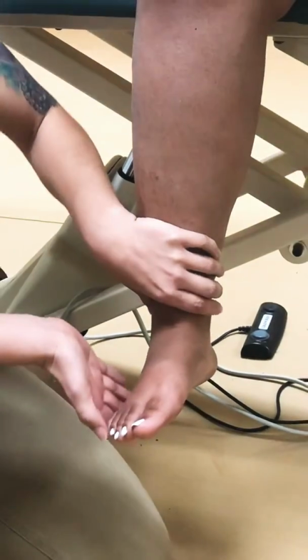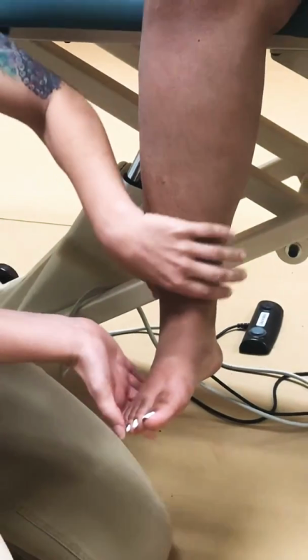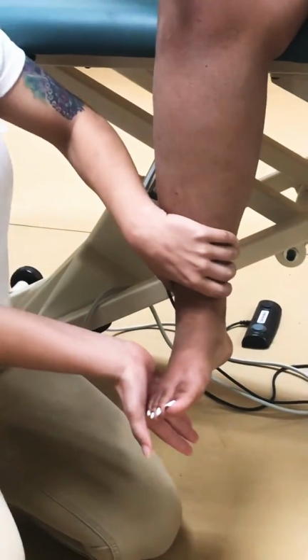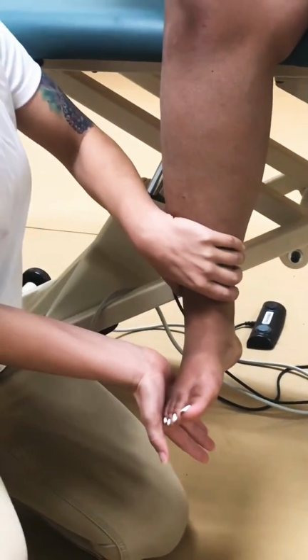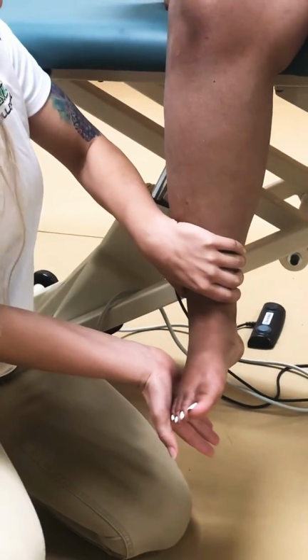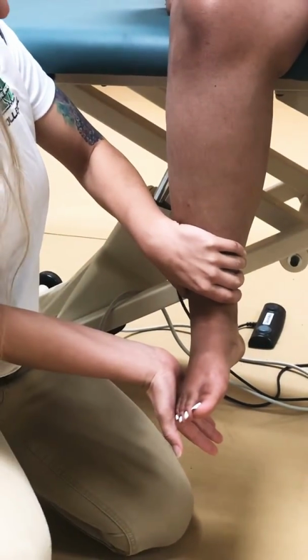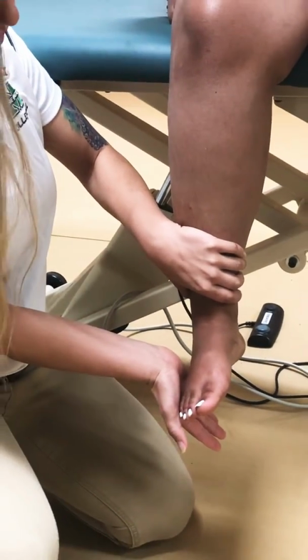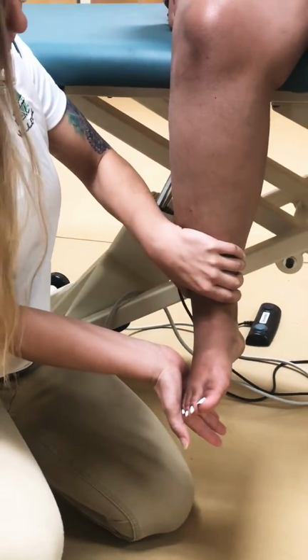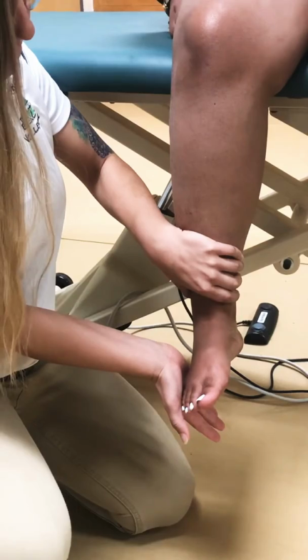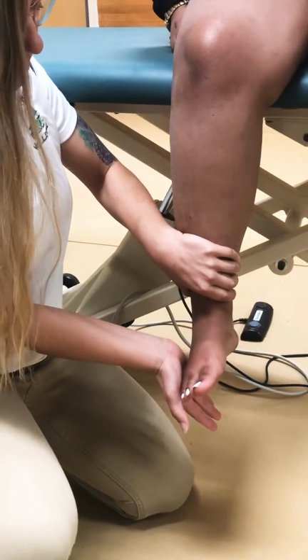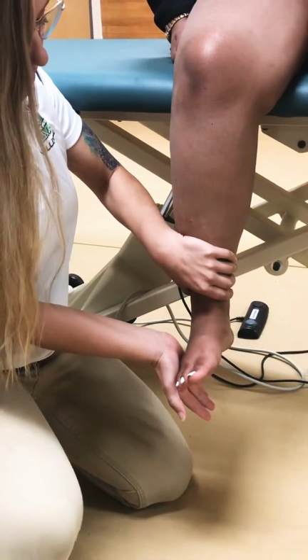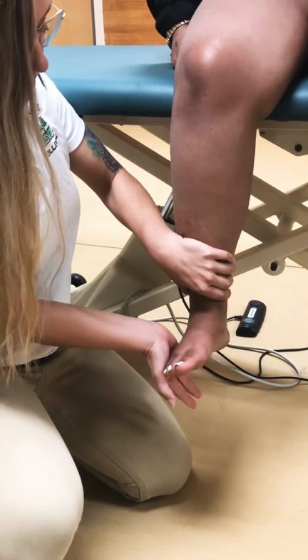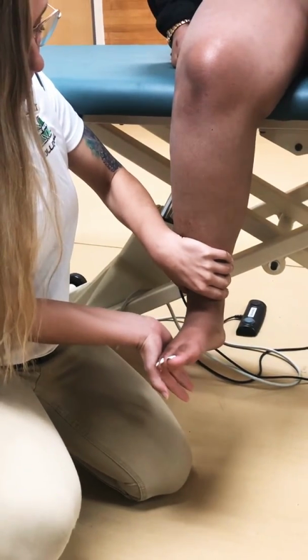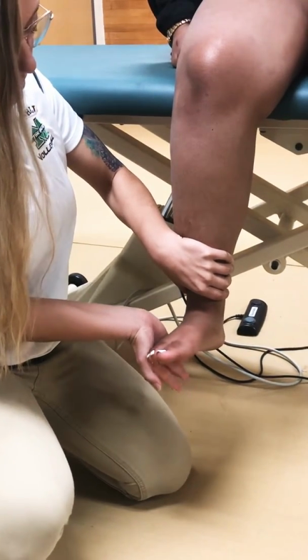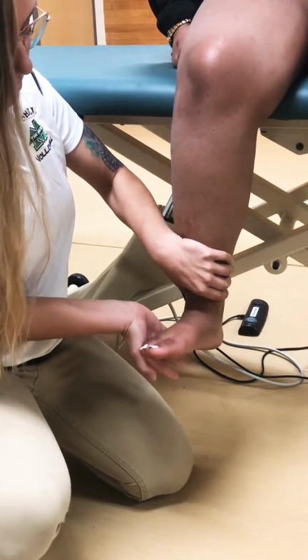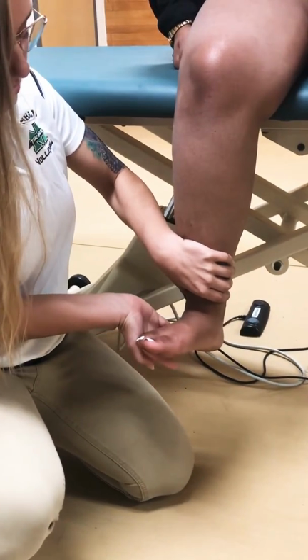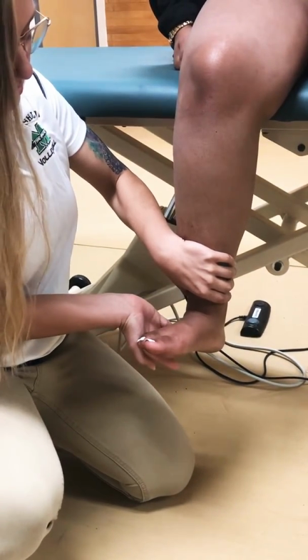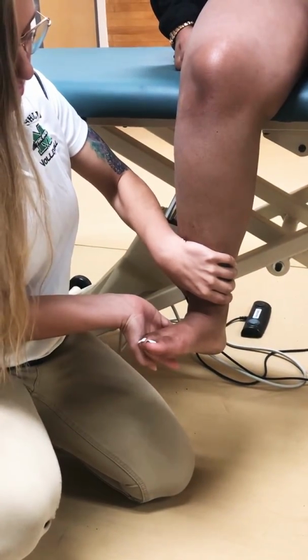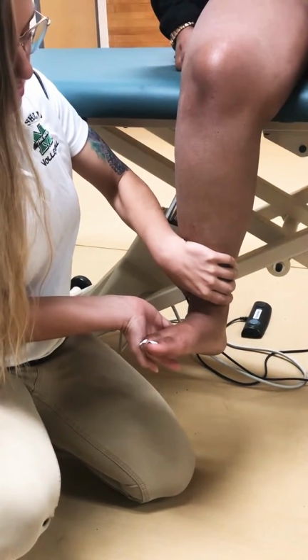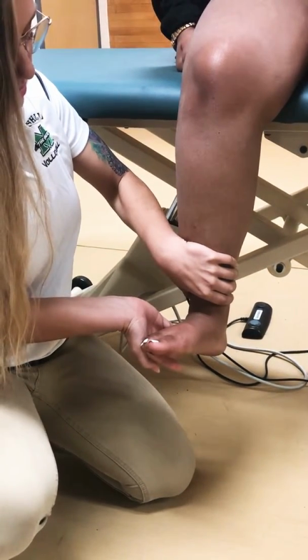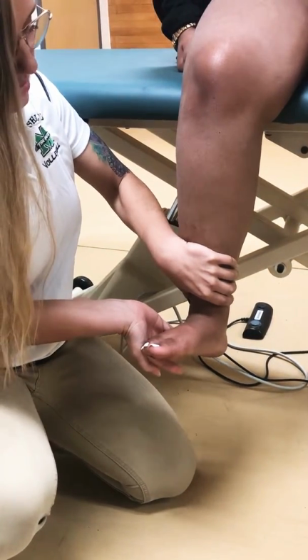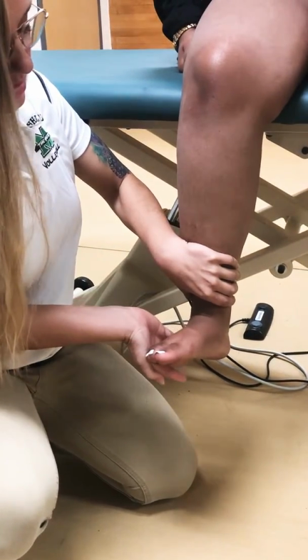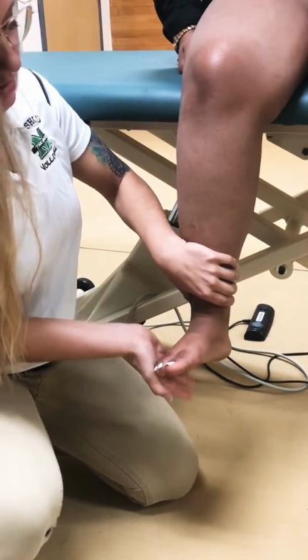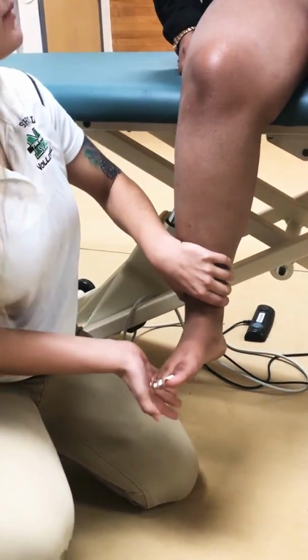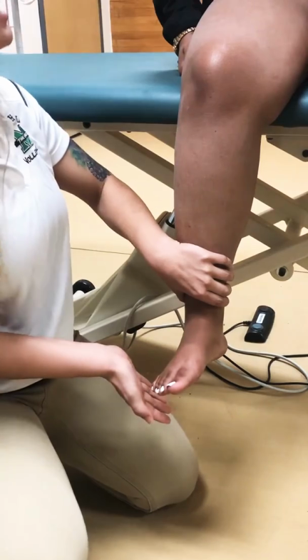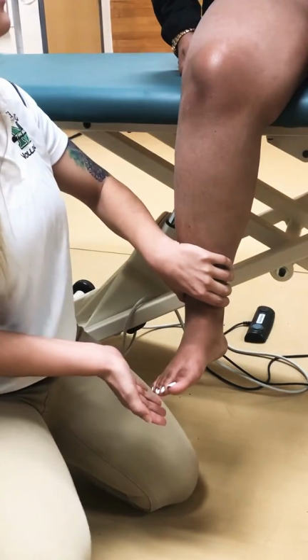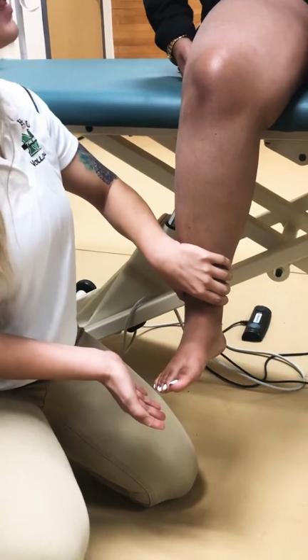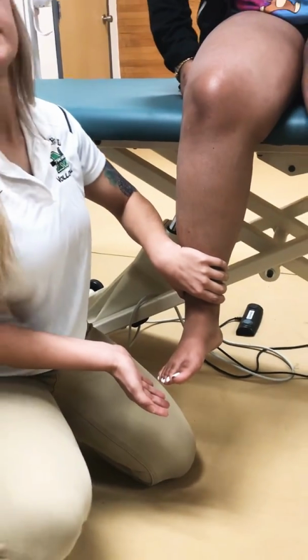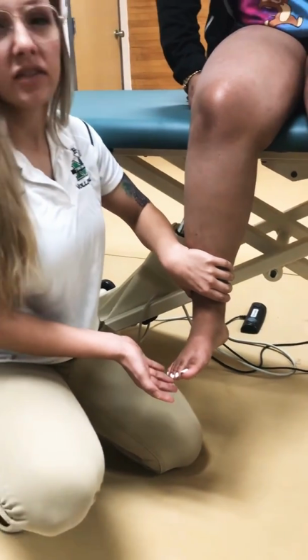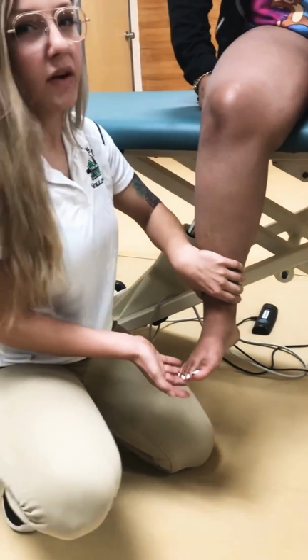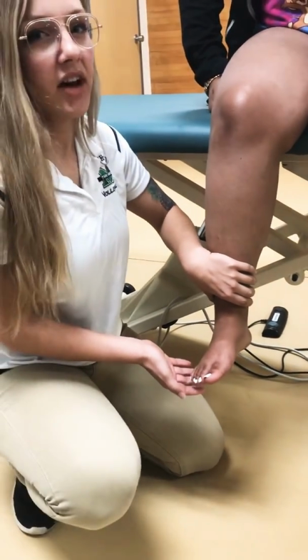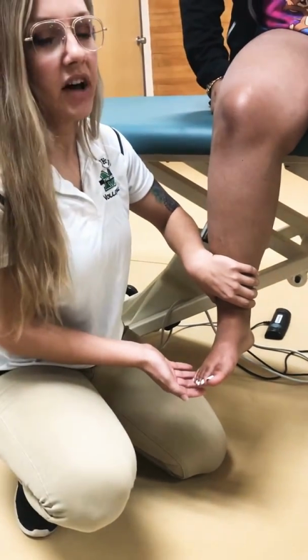We're going to apply a little bit more resistance this time as she brings her foot out towards me. Any pain with that? No. It's also a 5 out of 5.